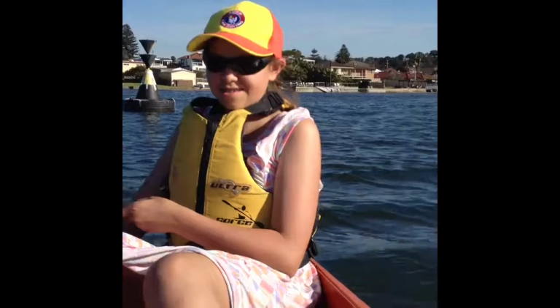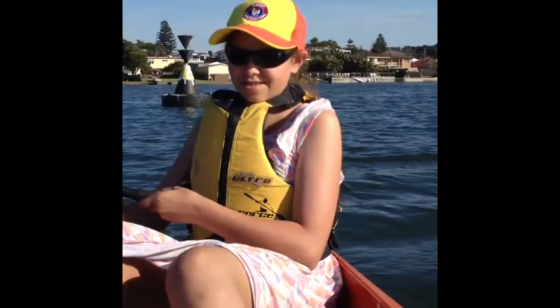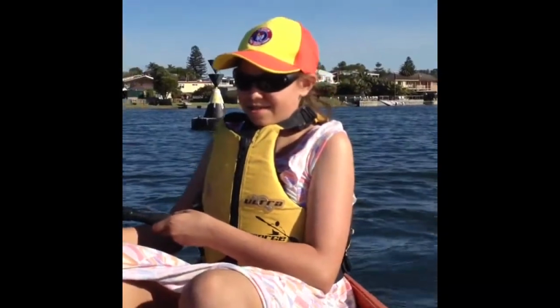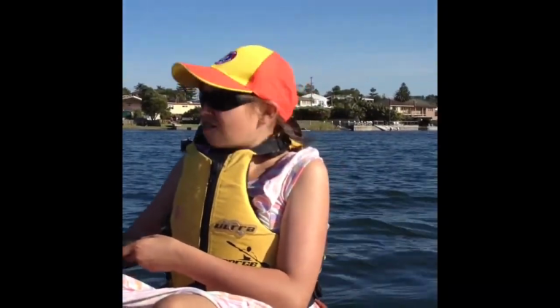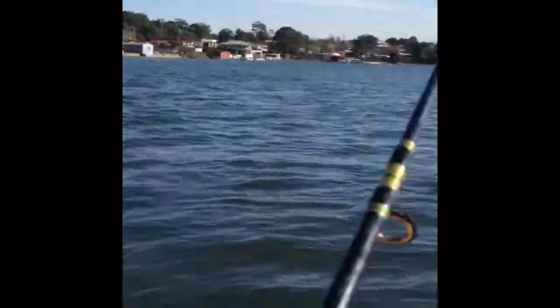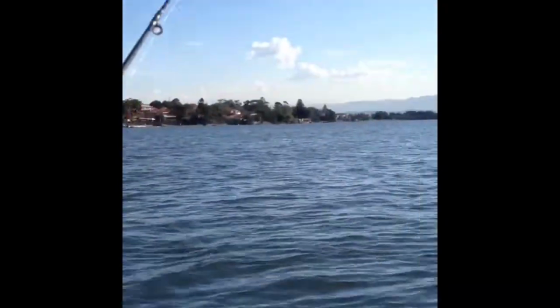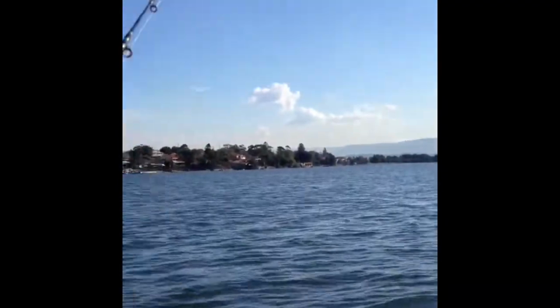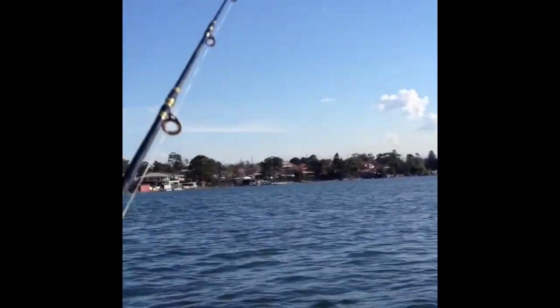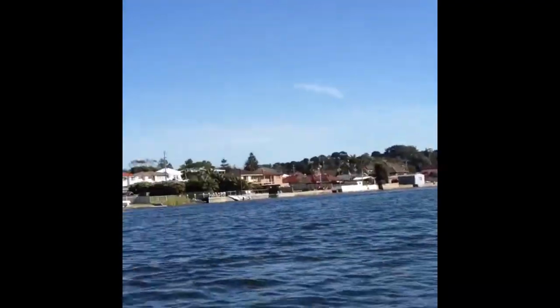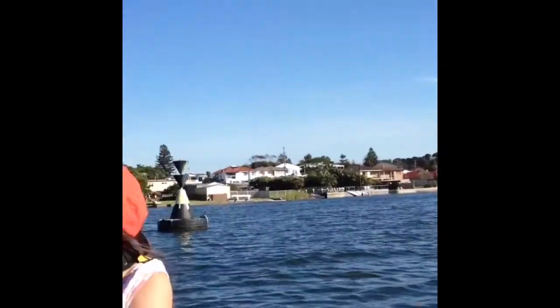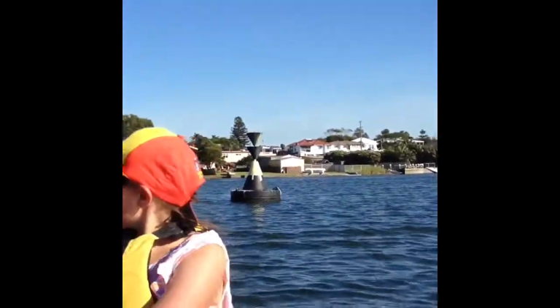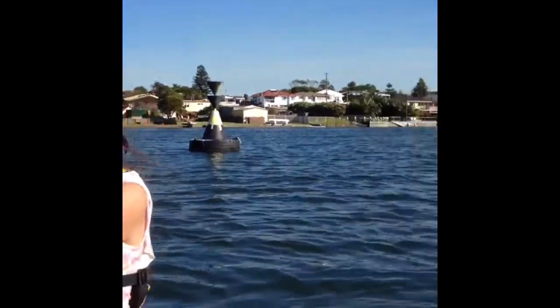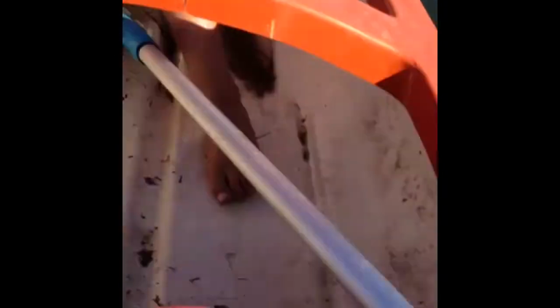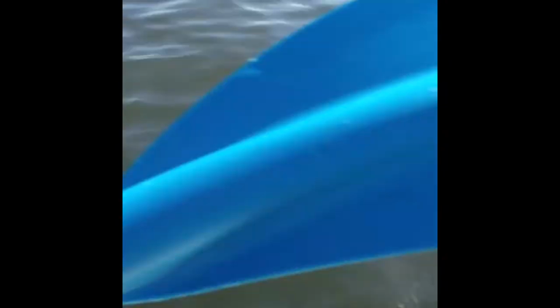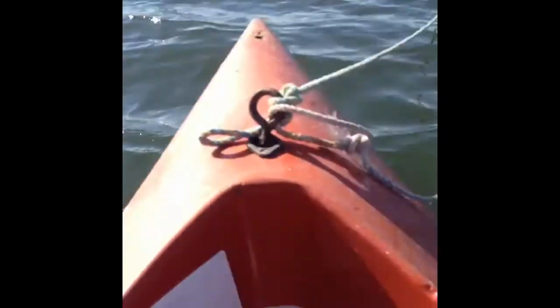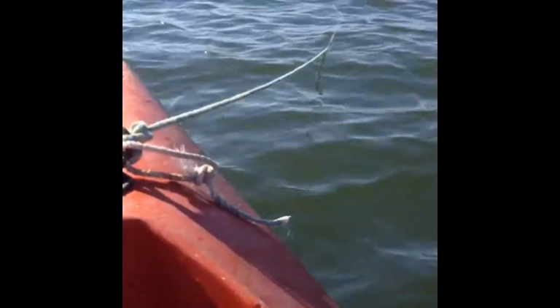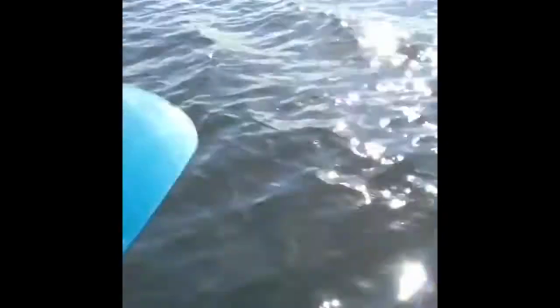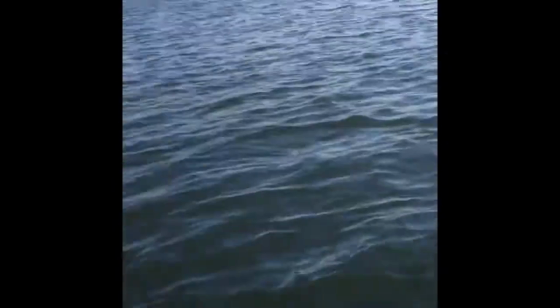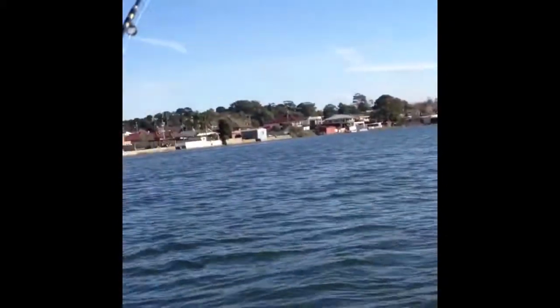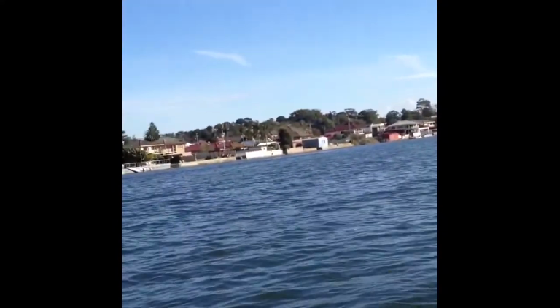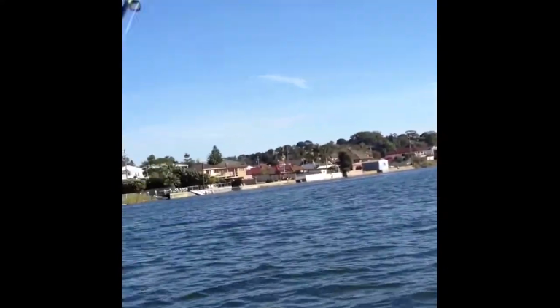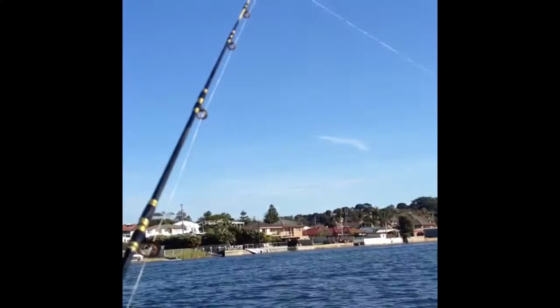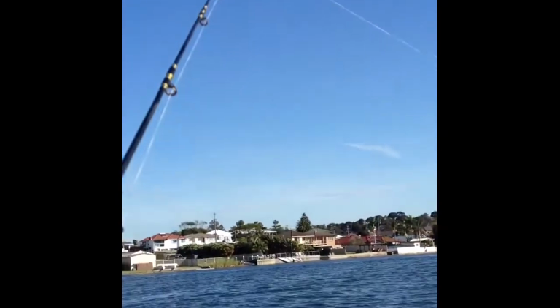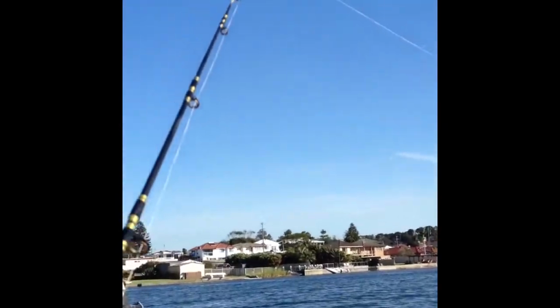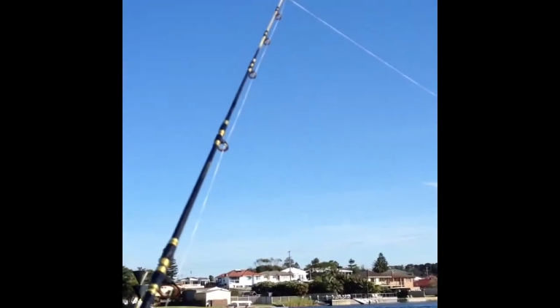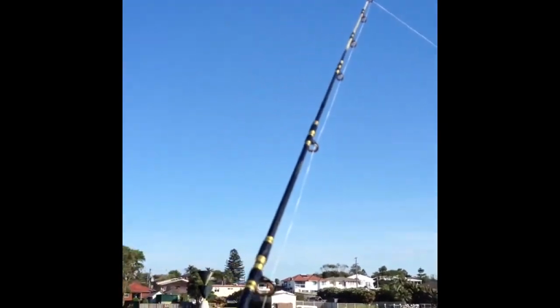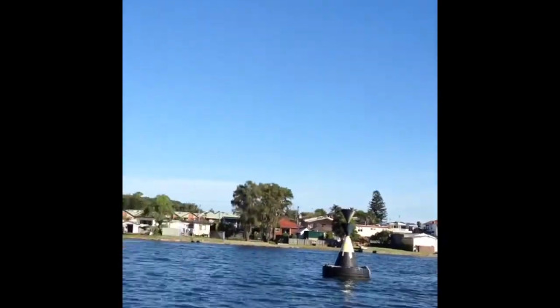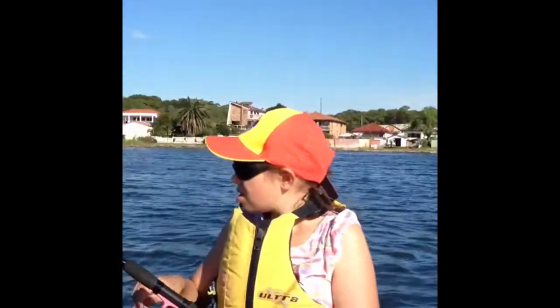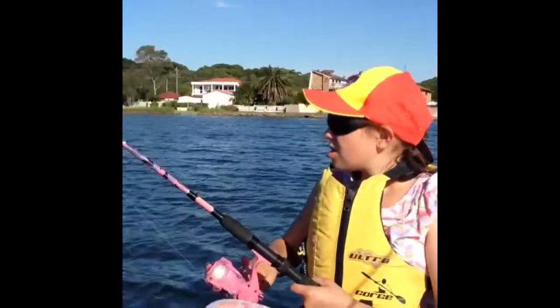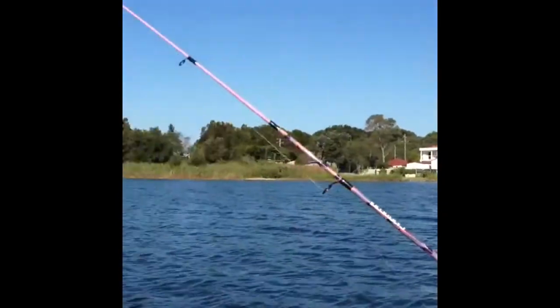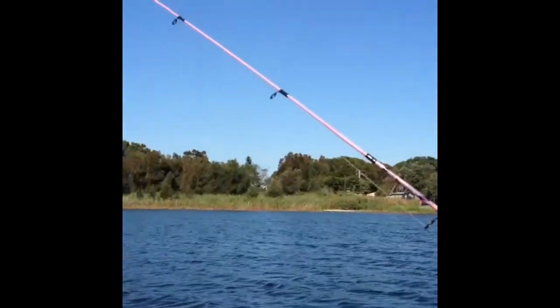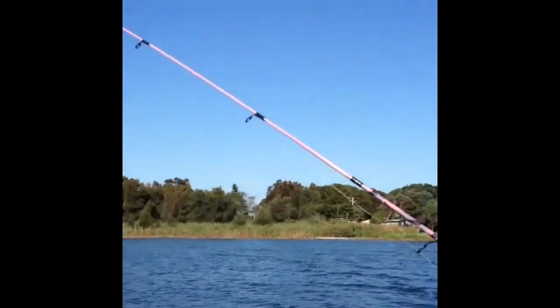Alright, hello everybody. Today we're going fishing at Lake Cora. Just got a little canoe out, we're anchored up. Just got some hits, actually just got some bites. And we're going fishing, so hopefully we can get a couple.